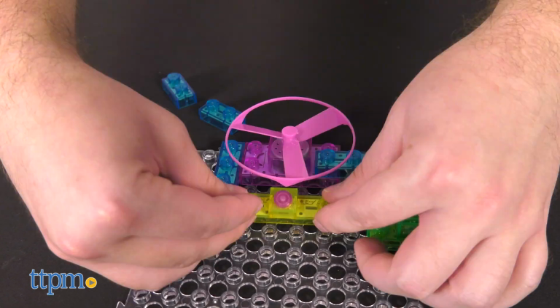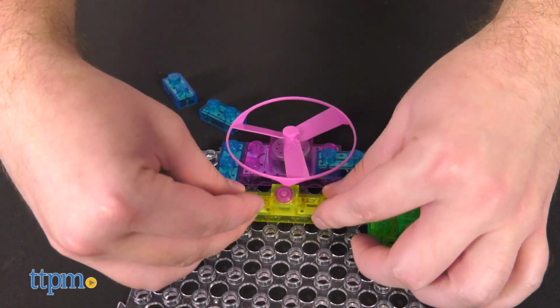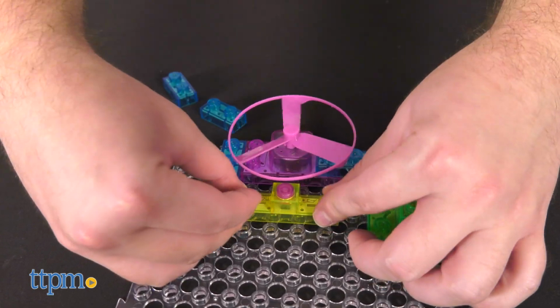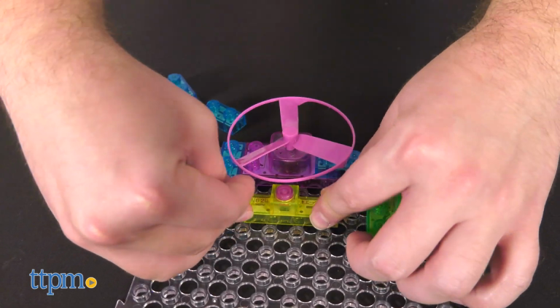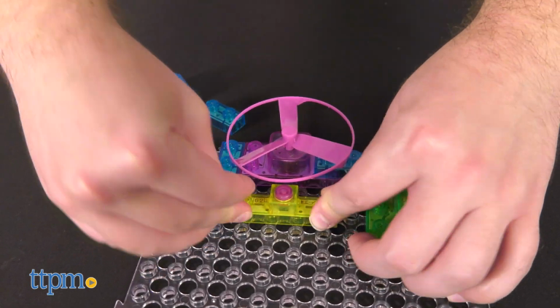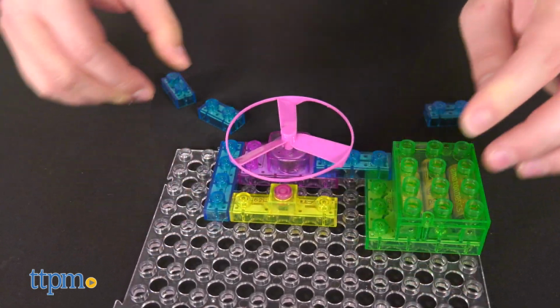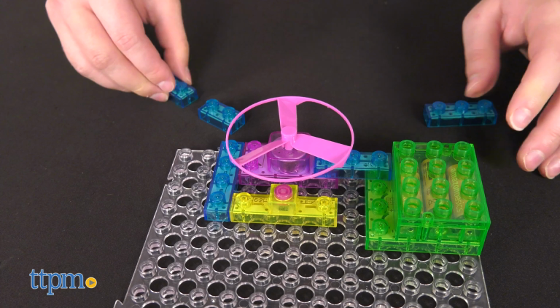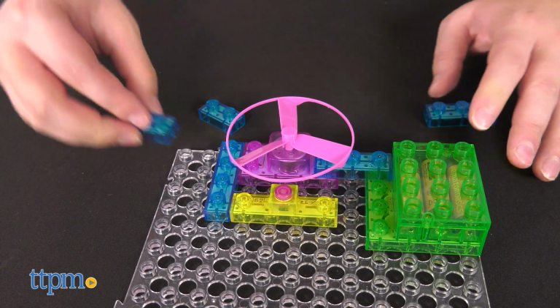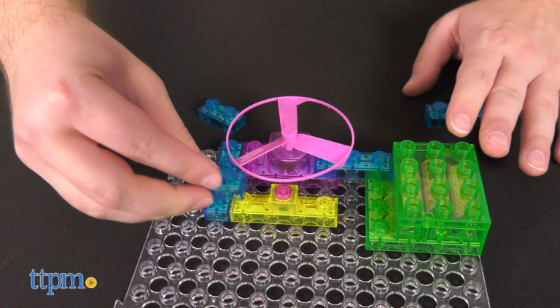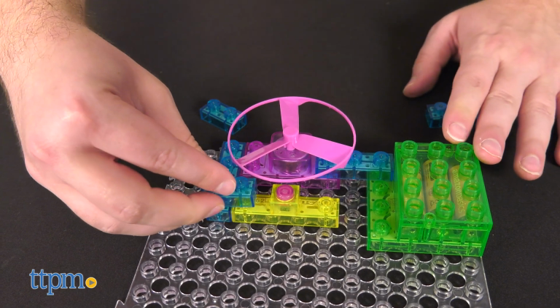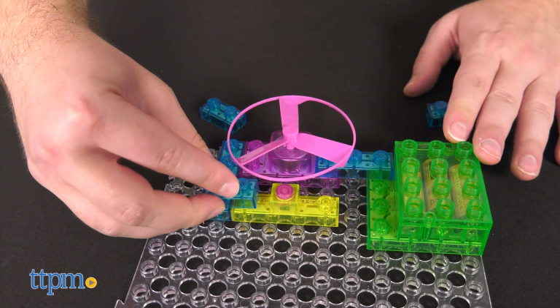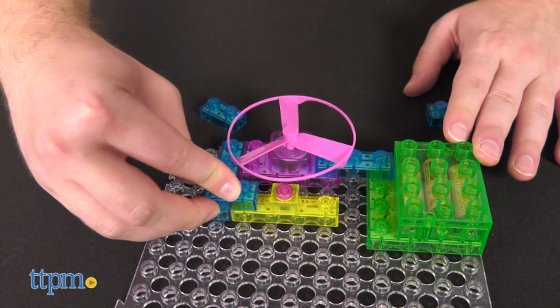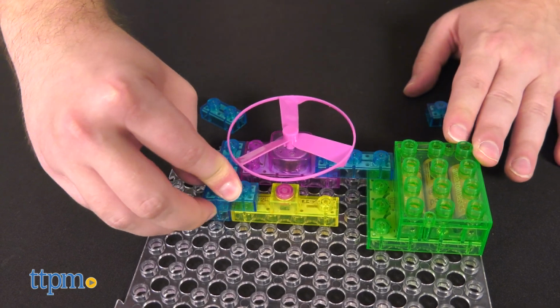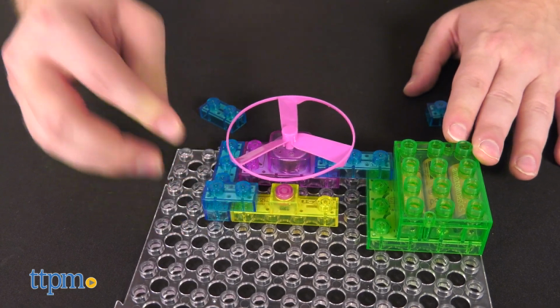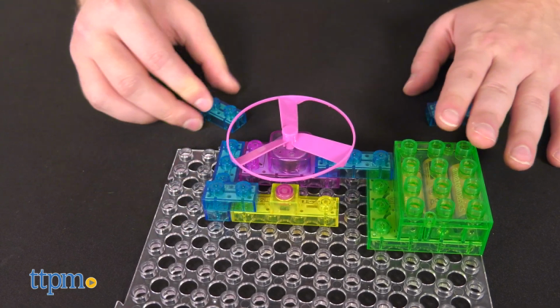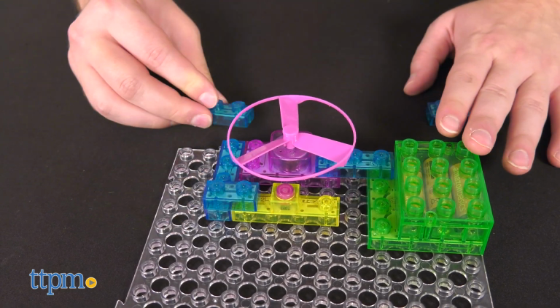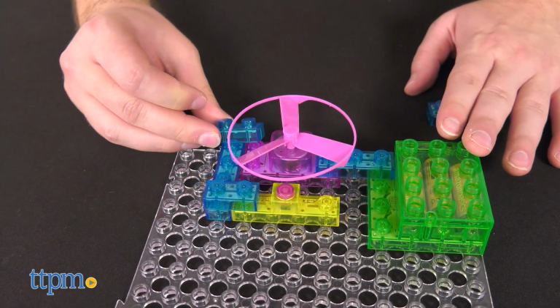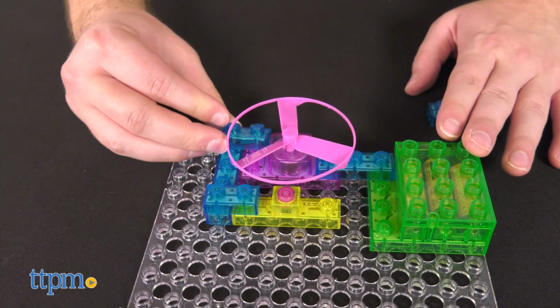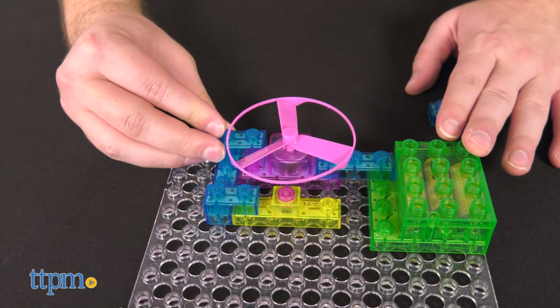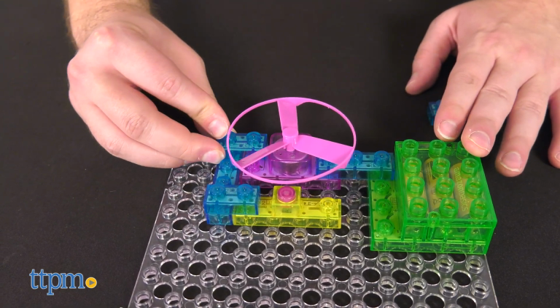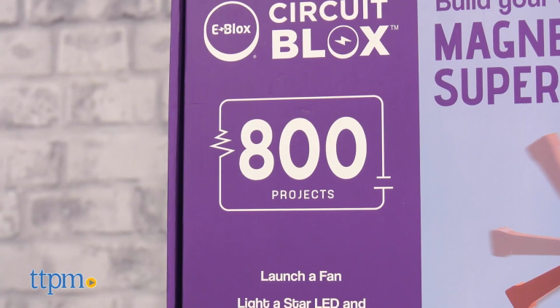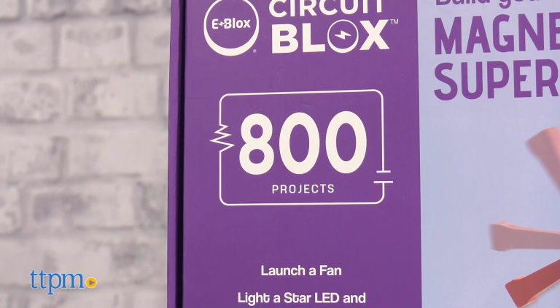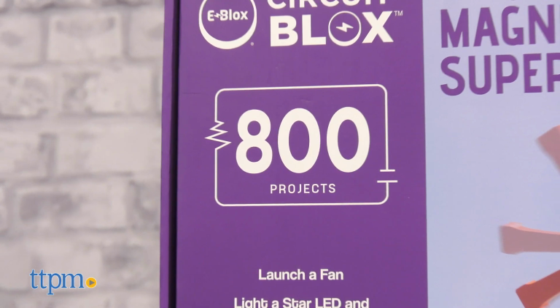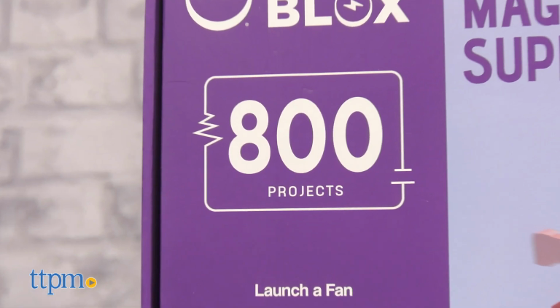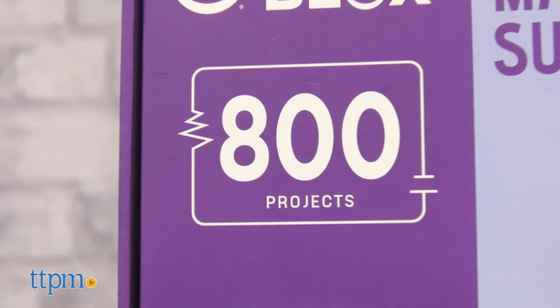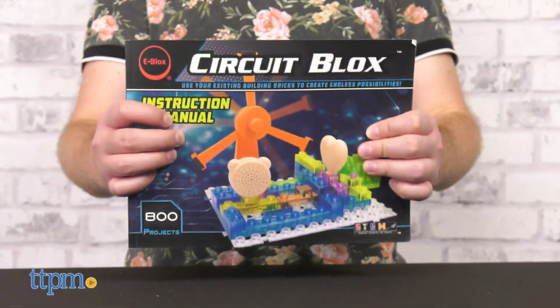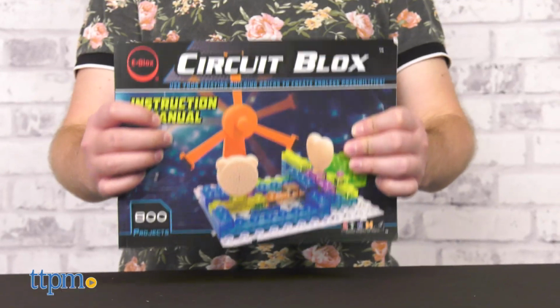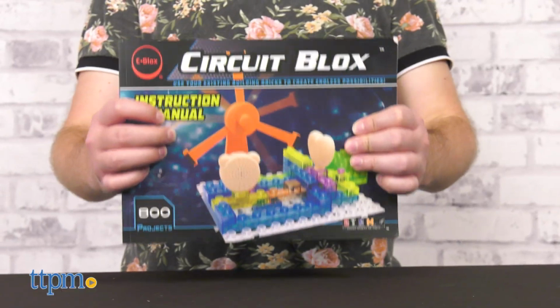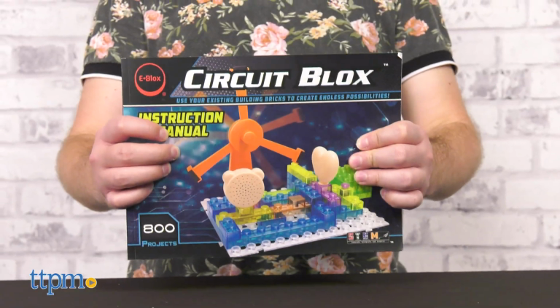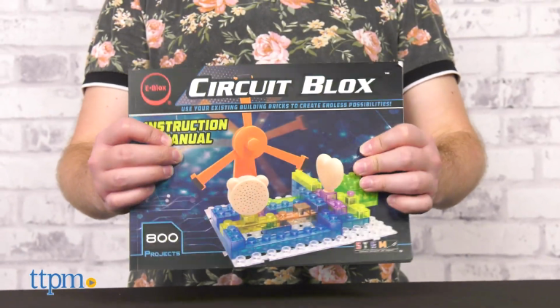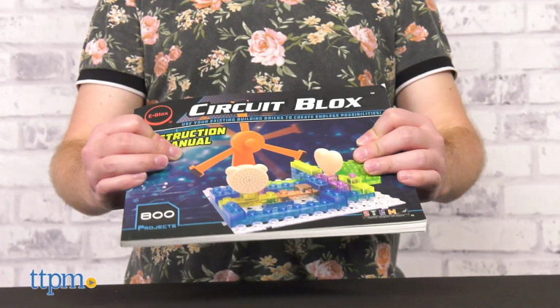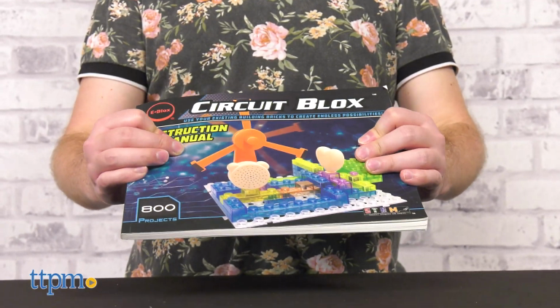This set comes with enough building parts to create 800 distinct circuits. No, really — look at the instruction book, it's huge.